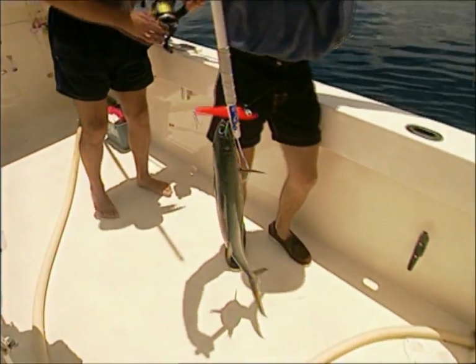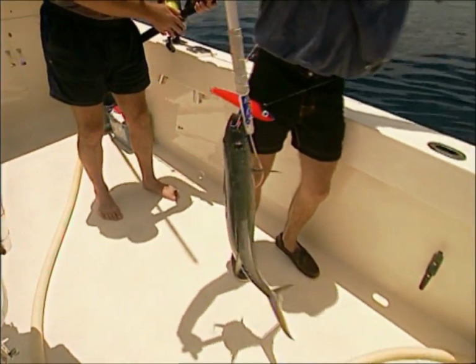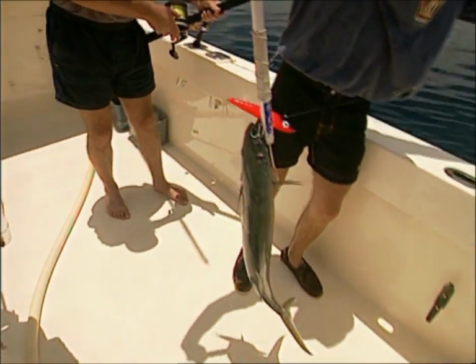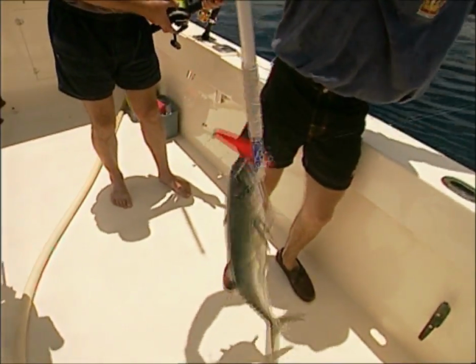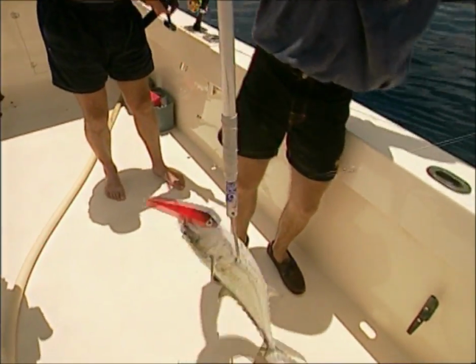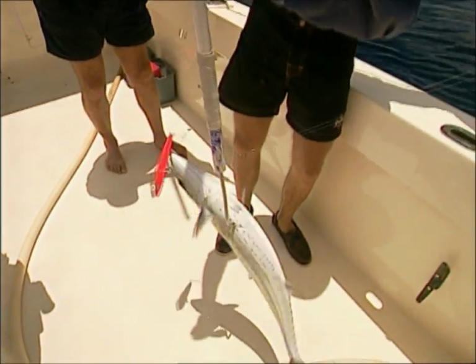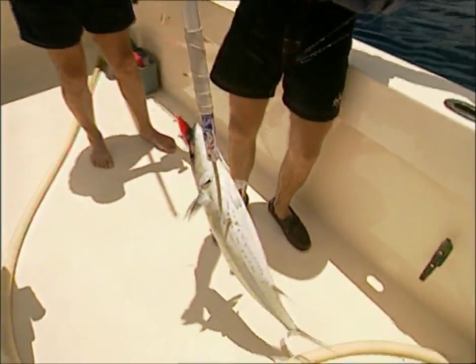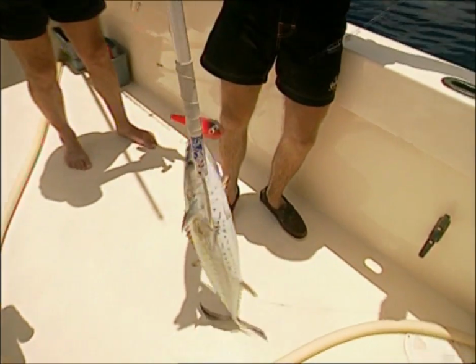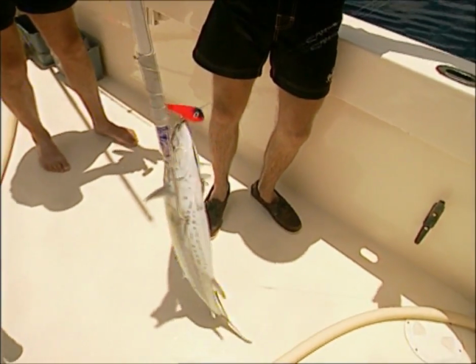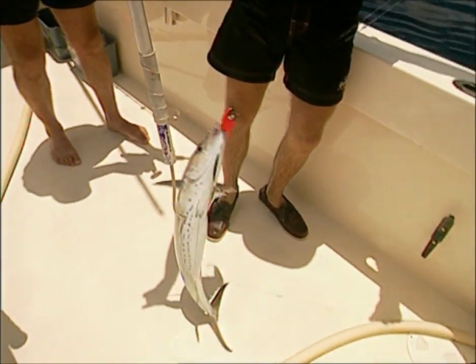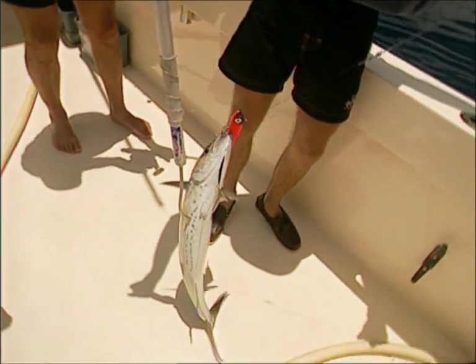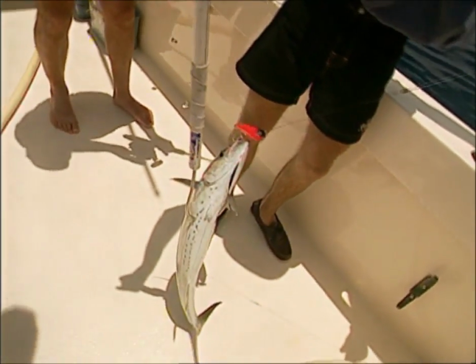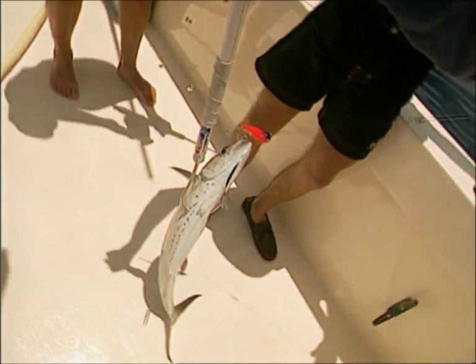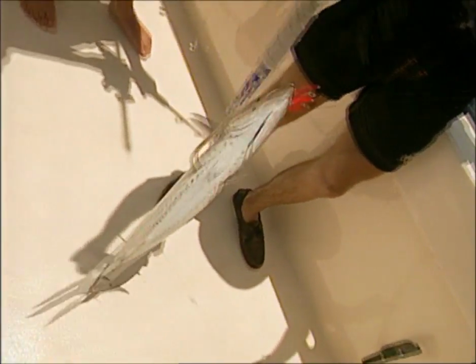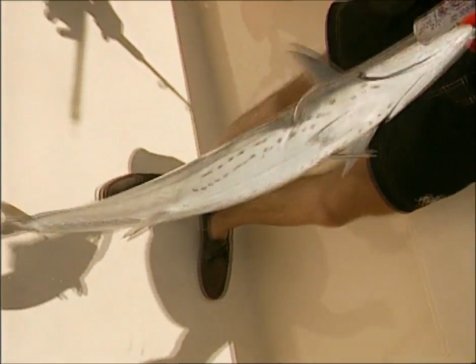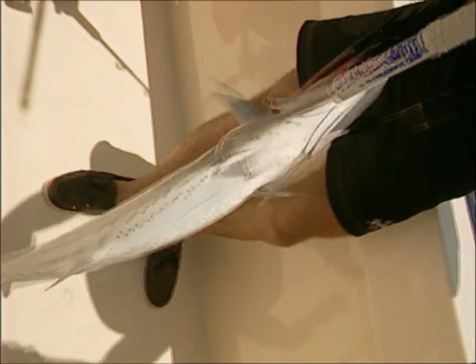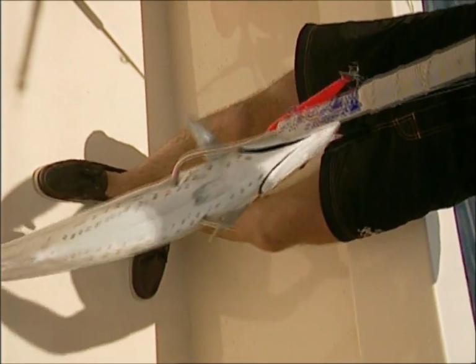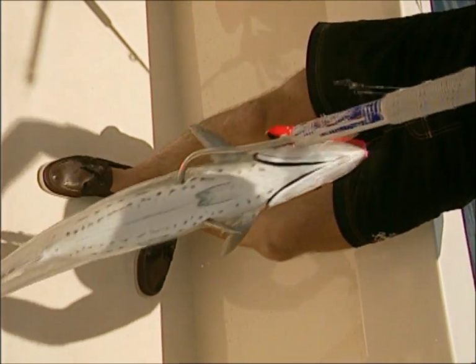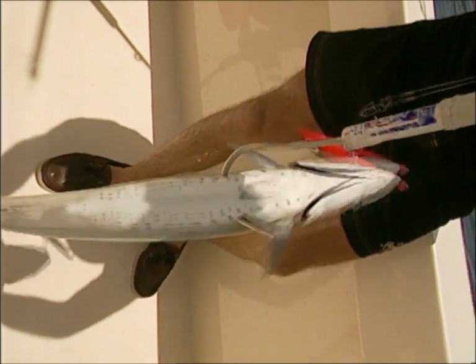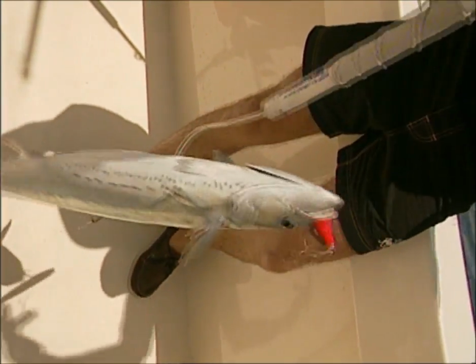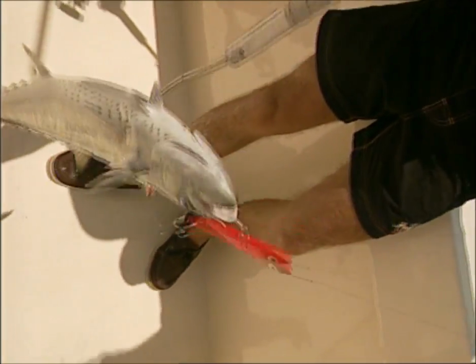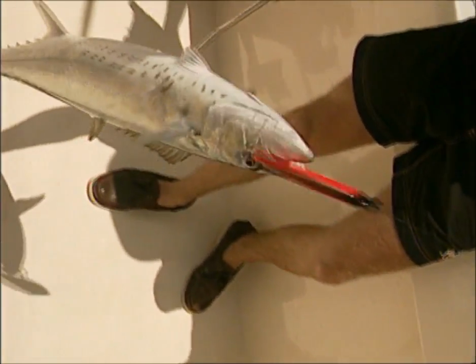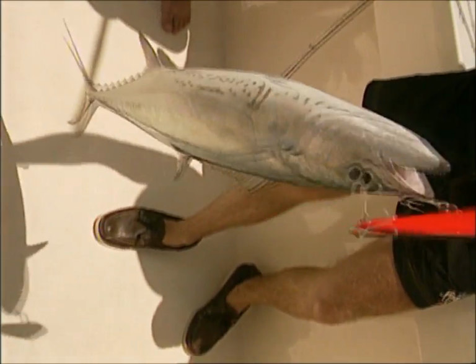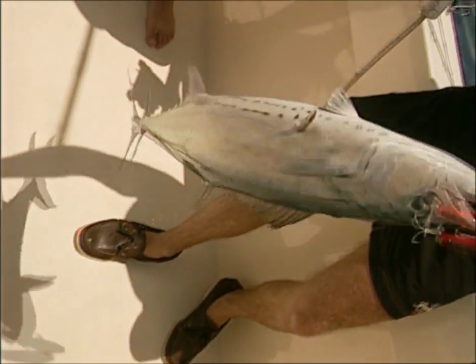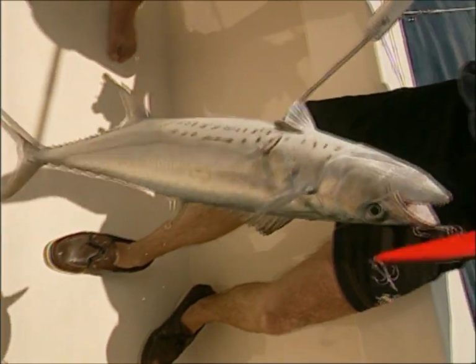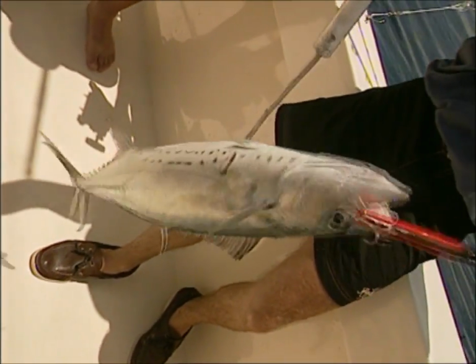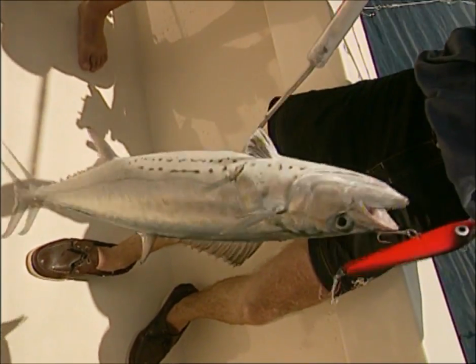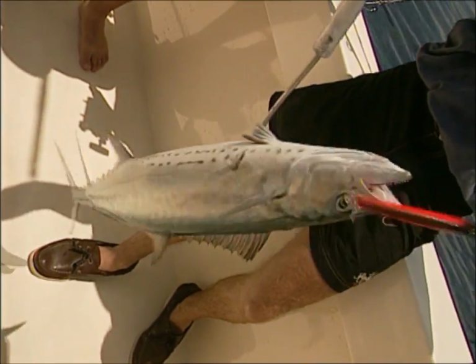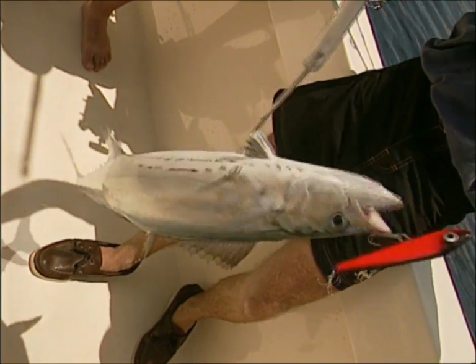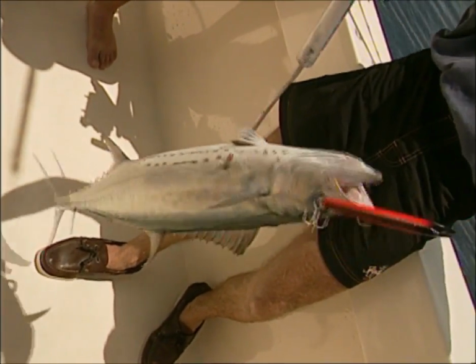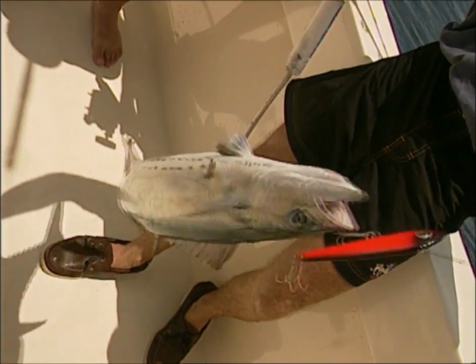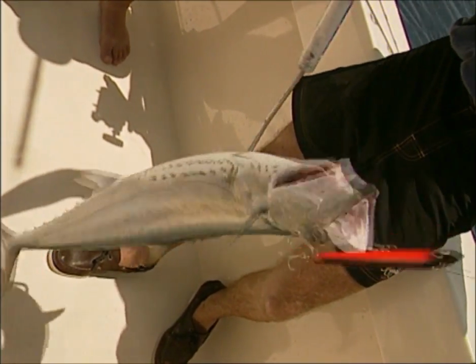Alright, this is another Spanish mackerel. A scaly mackerel was another first for me. I would love to target some of these species on very light line. Are they any good to eat?